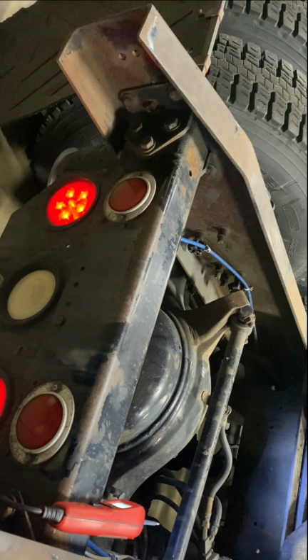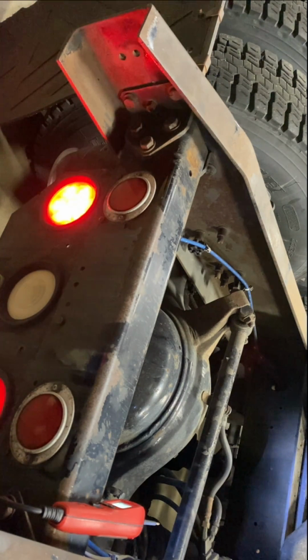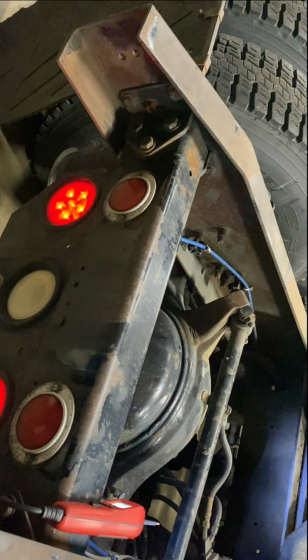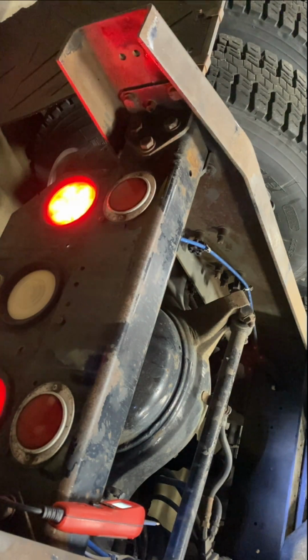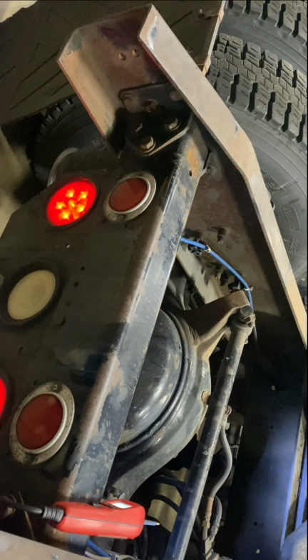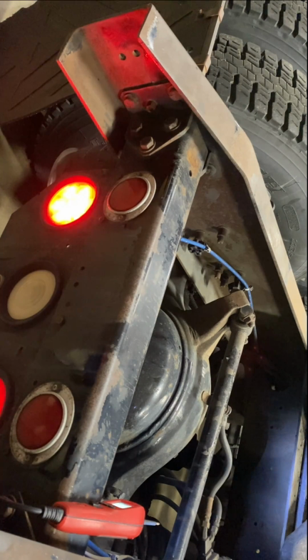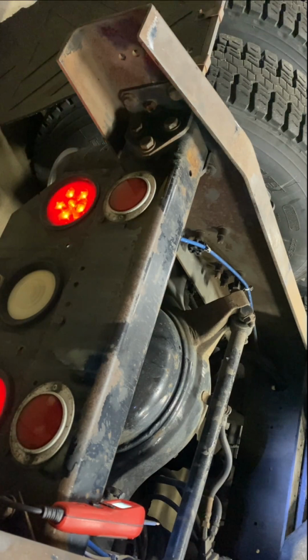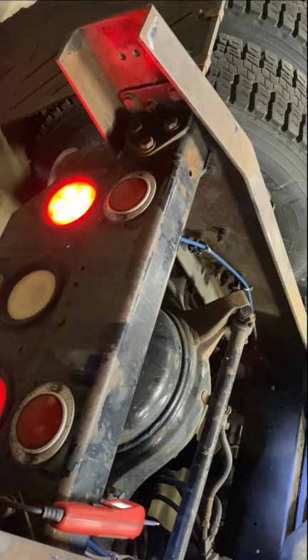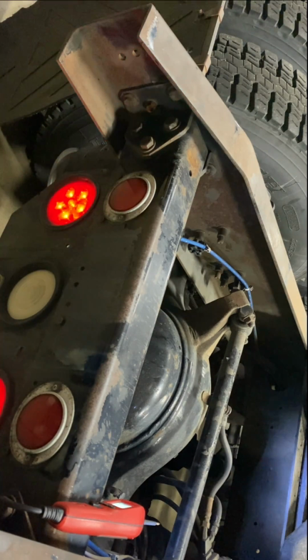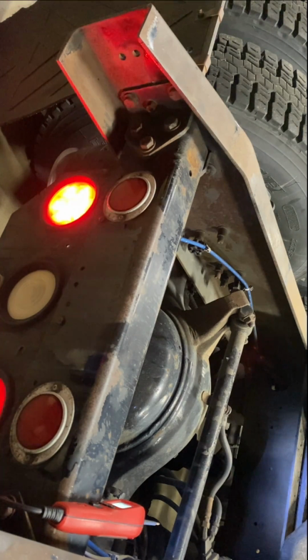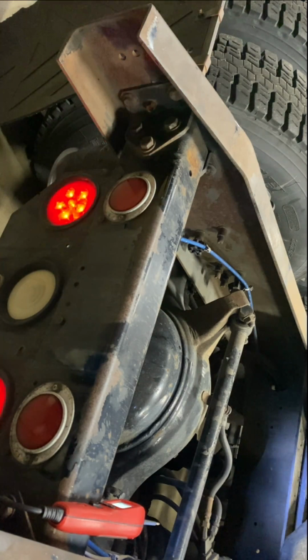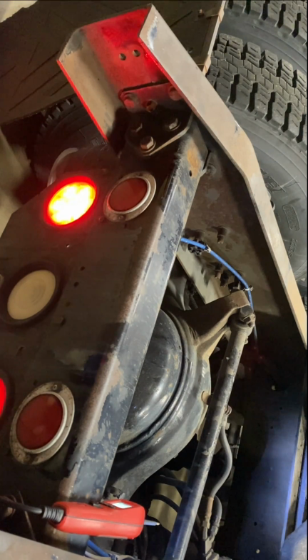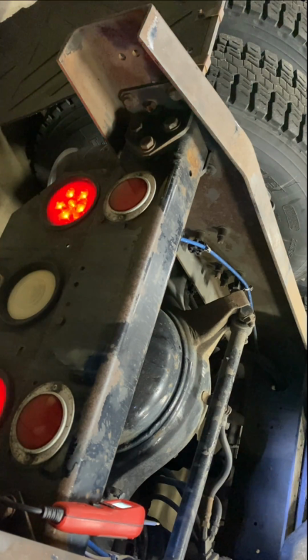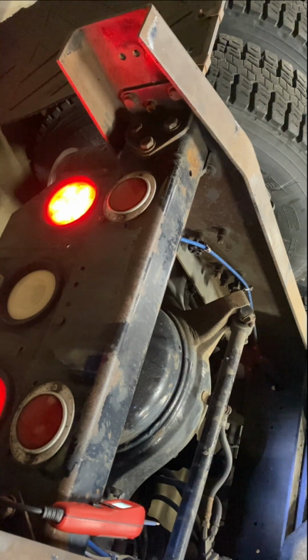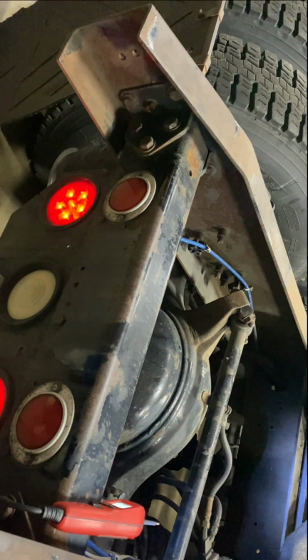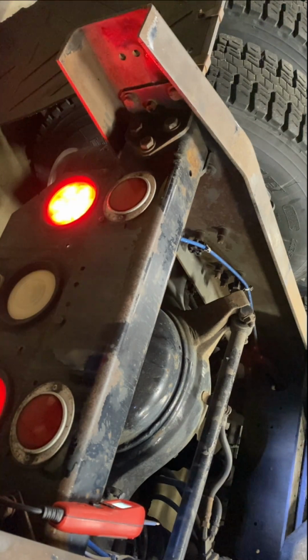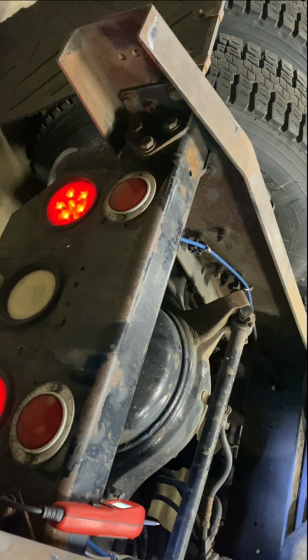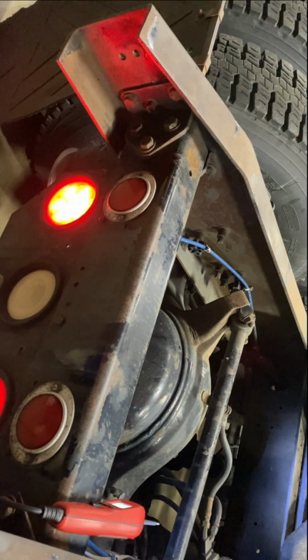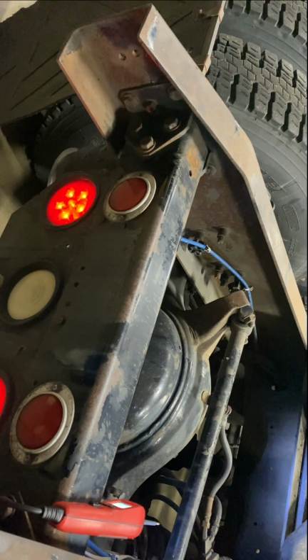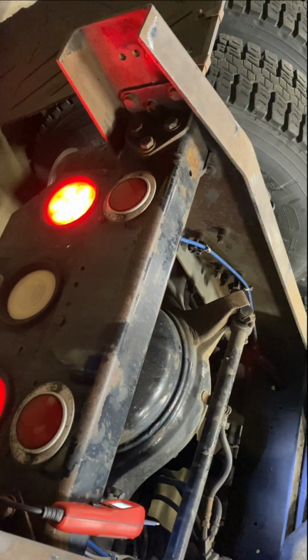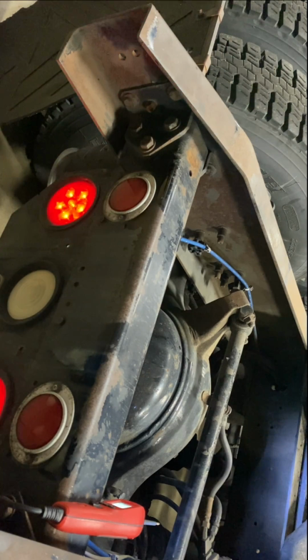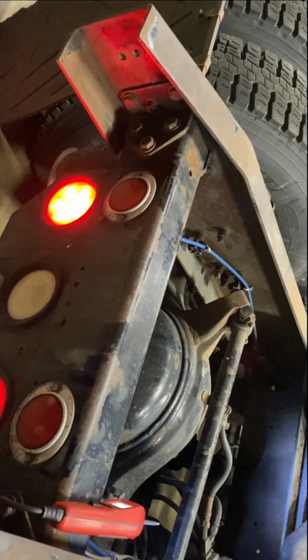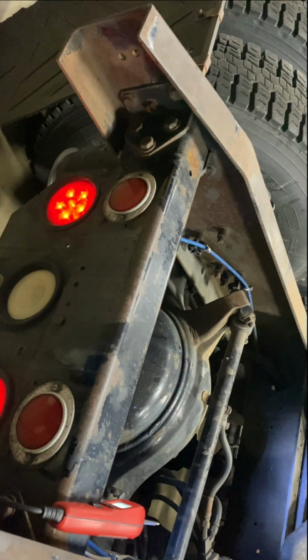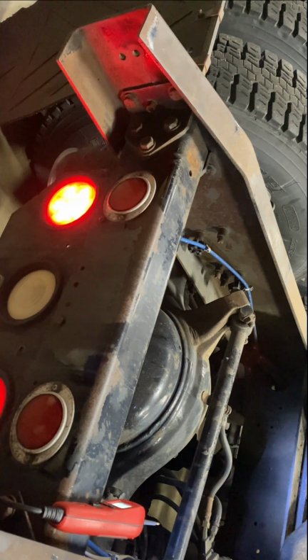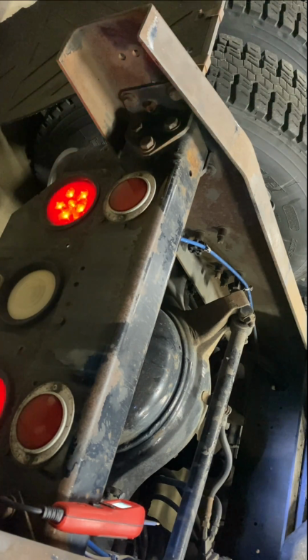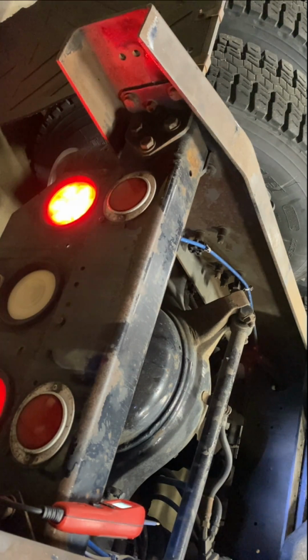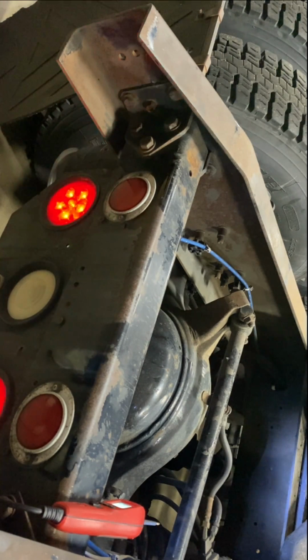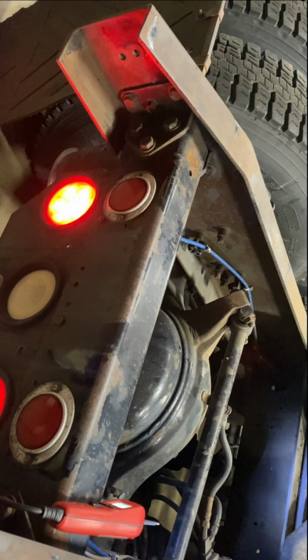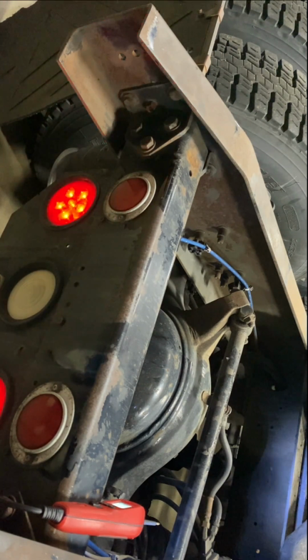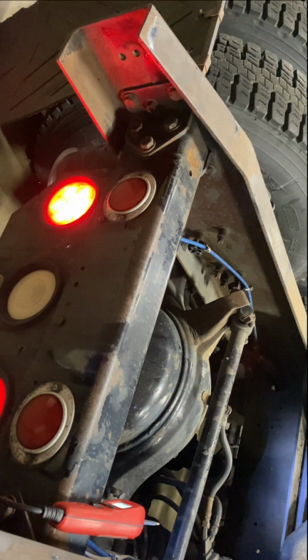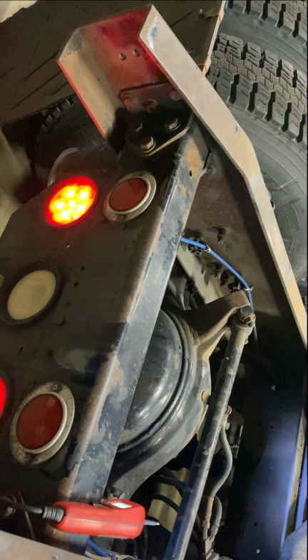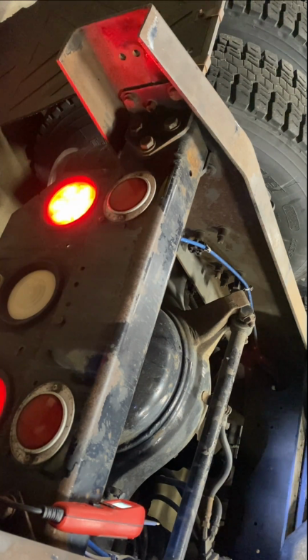Most of the lights come with harnesses, but a lot of times the harnesses are what's bad — the light bulbs are still fine, especially with LEDs. See you in the next video, peace.